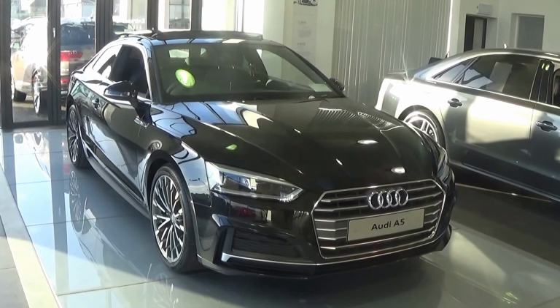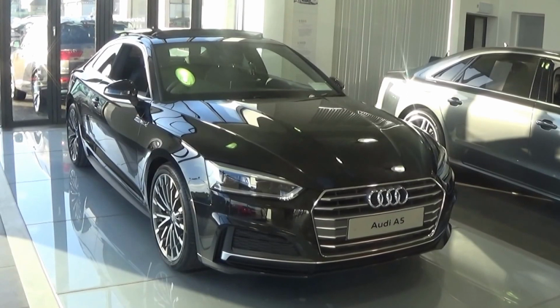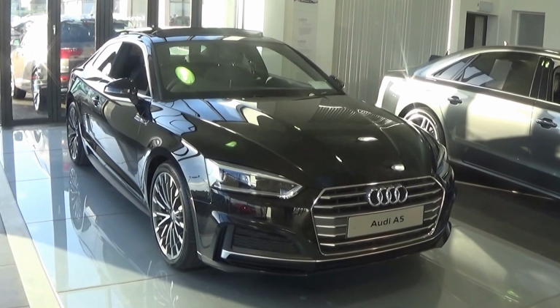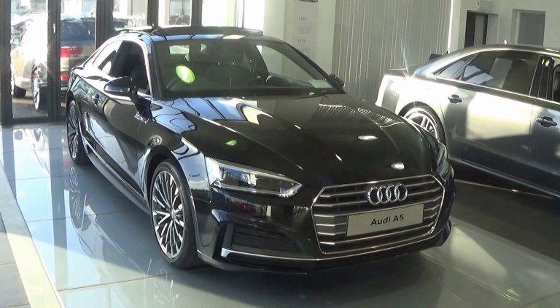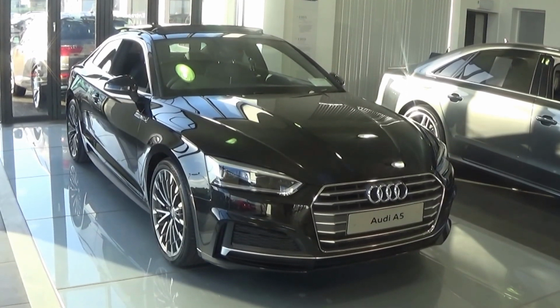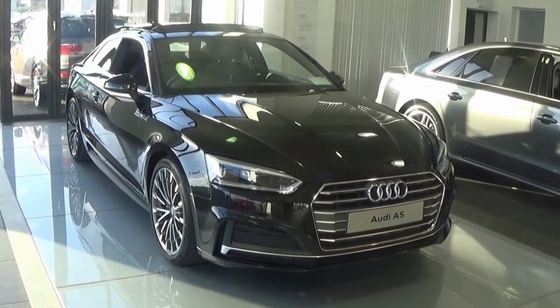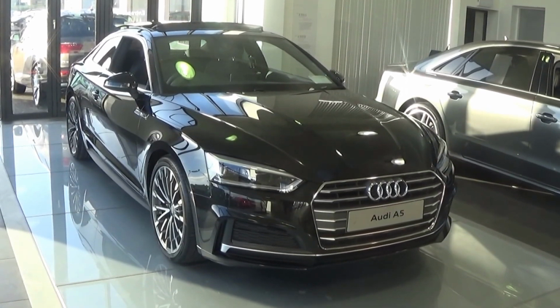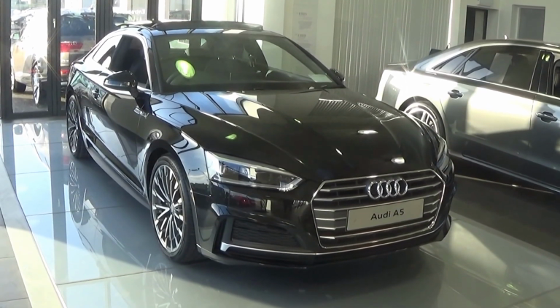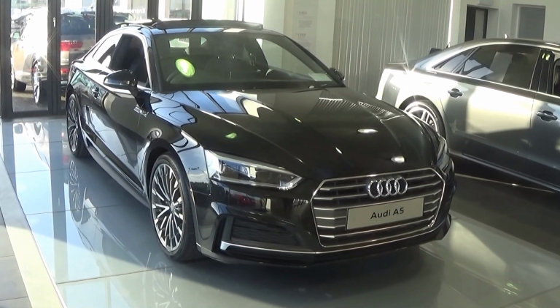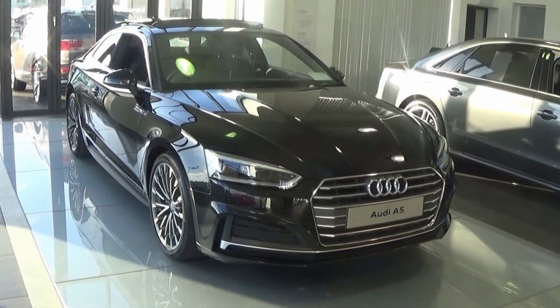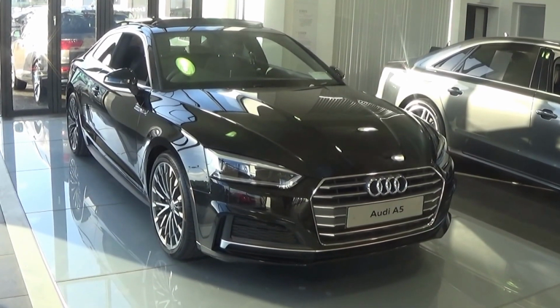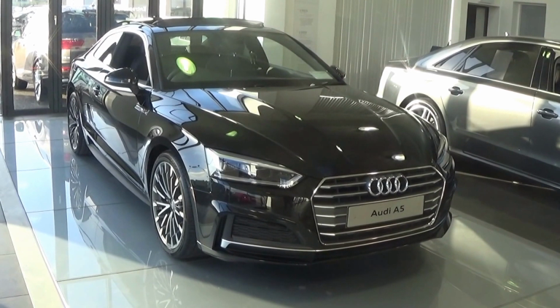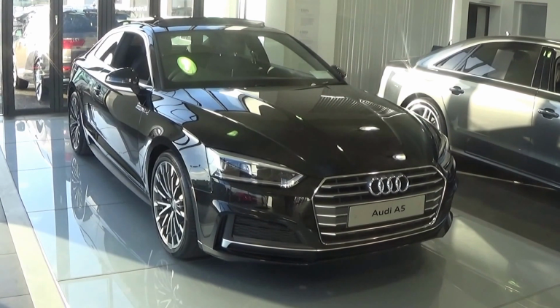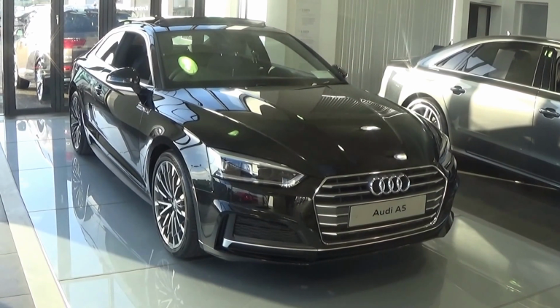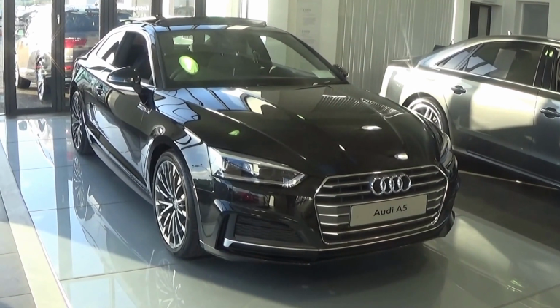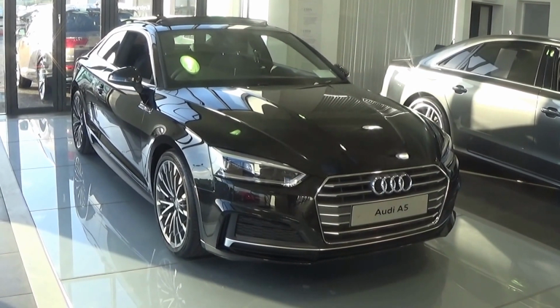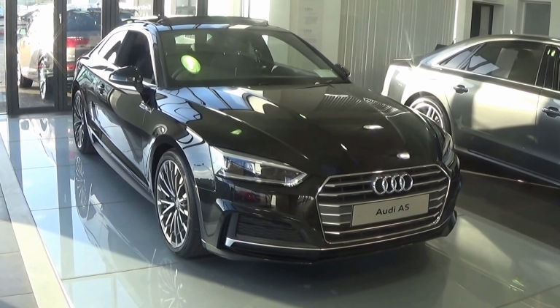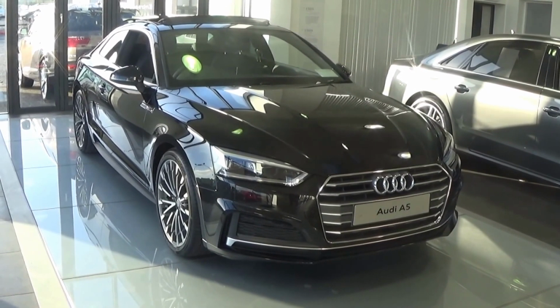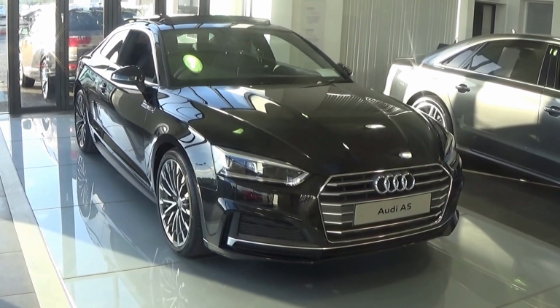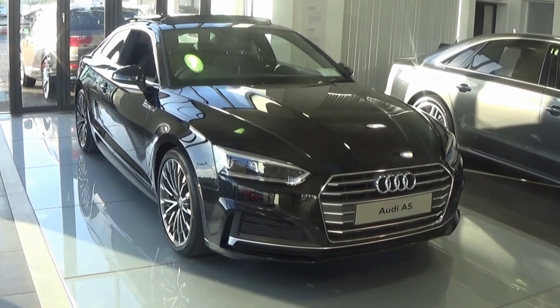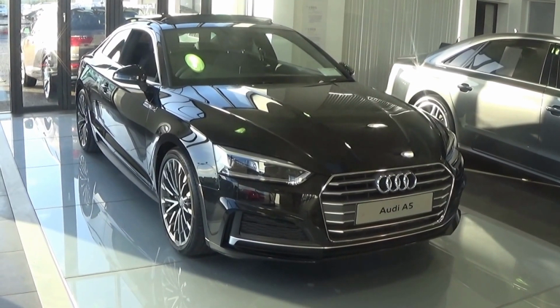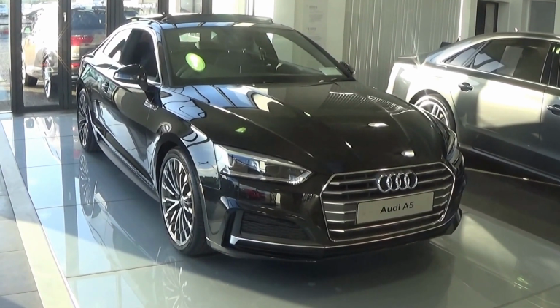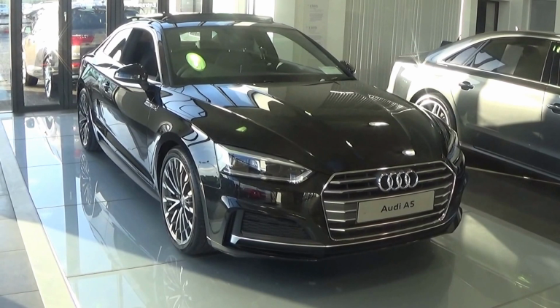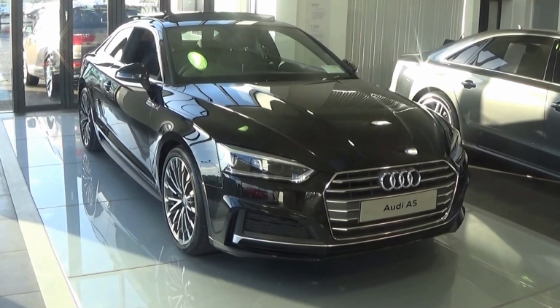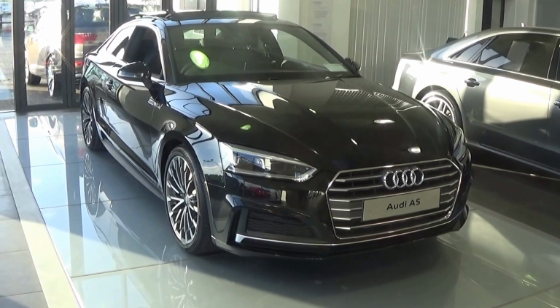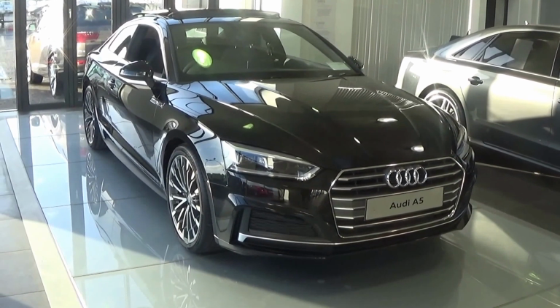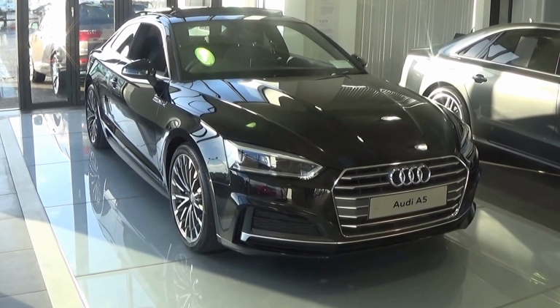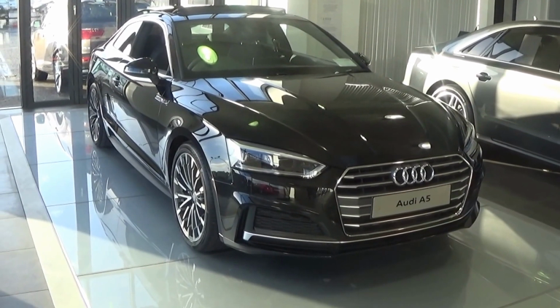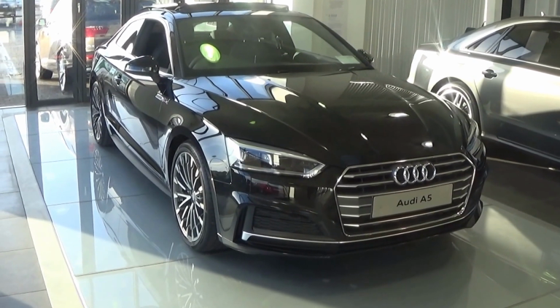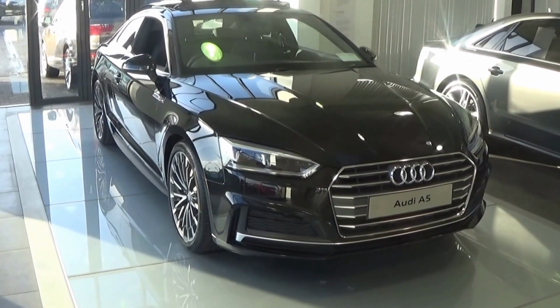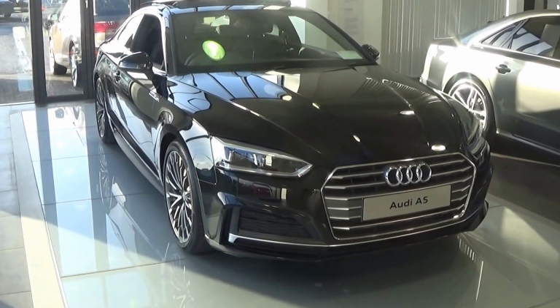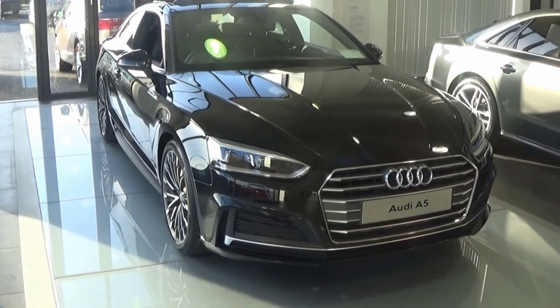Hello and welcome to Audi Bellonair online video channel. Thank you for taking the time today to view this stunning new 2017 Audi A5 Coupe, 2 litre TDI 190 brake horsepower. This is the S line model finished in a striking Mythos Black metallic.